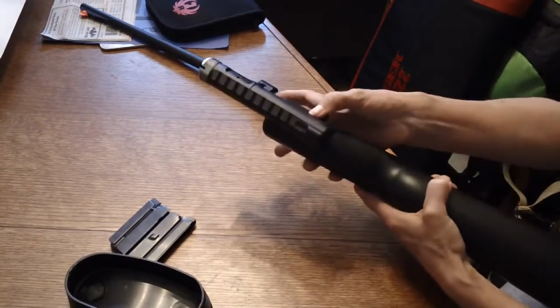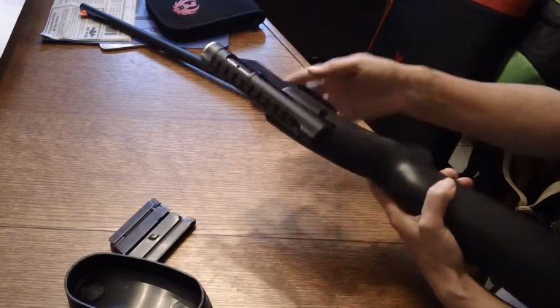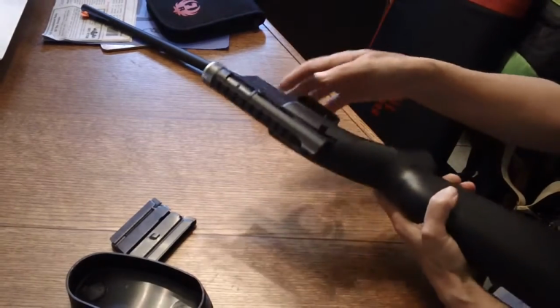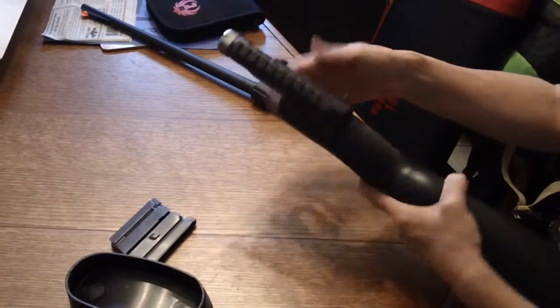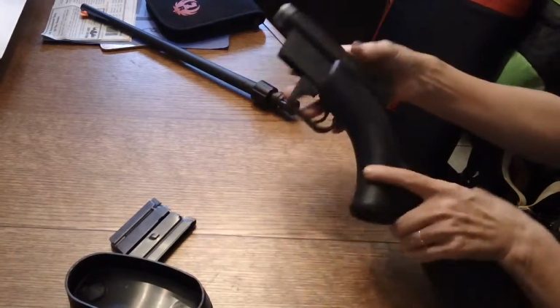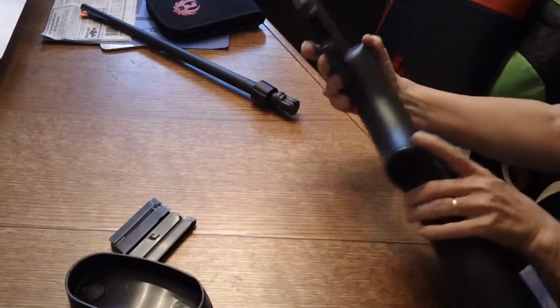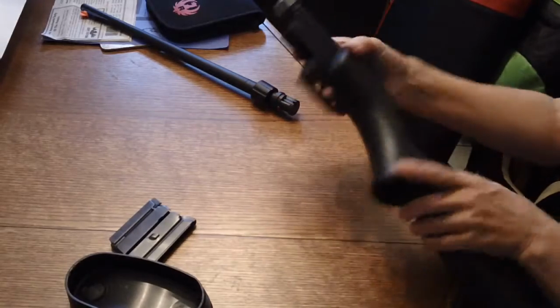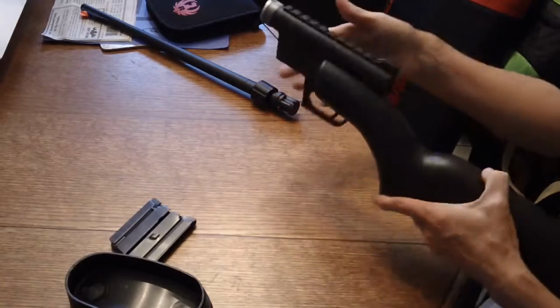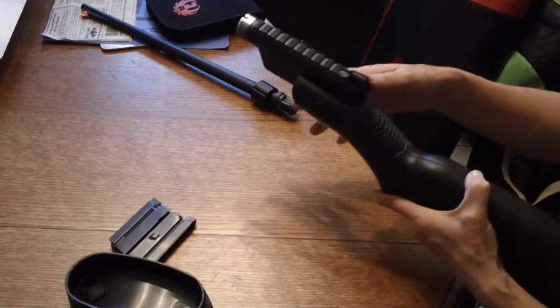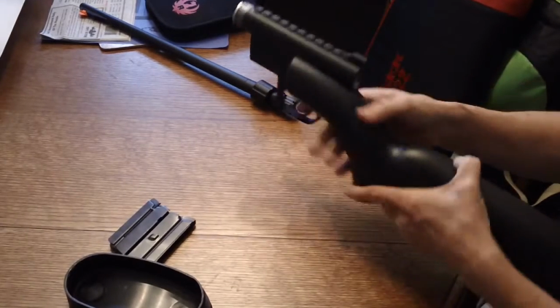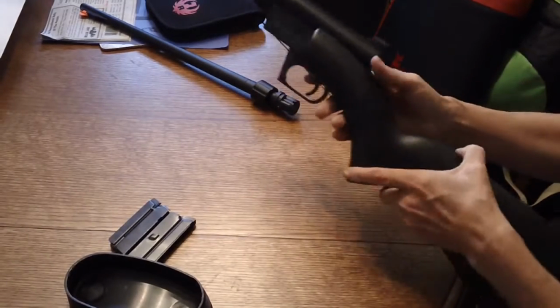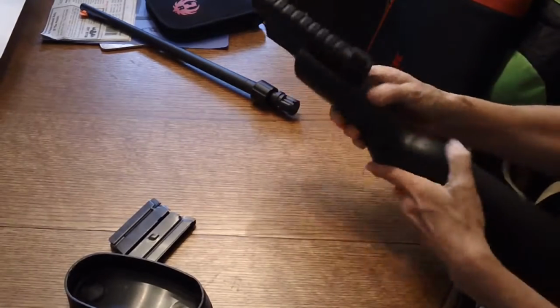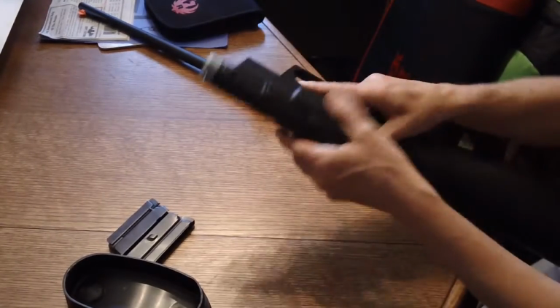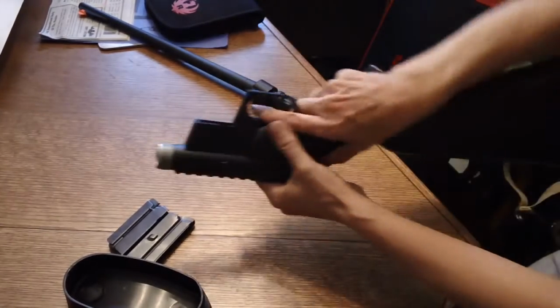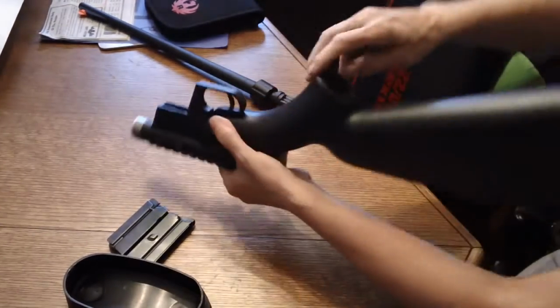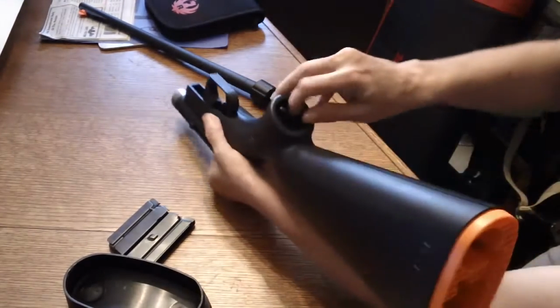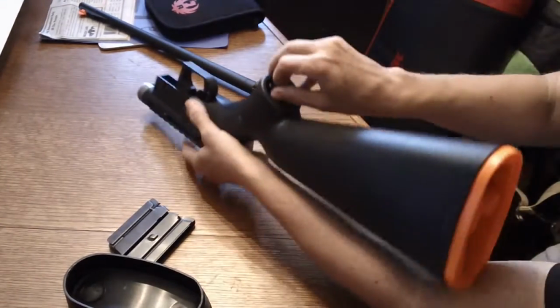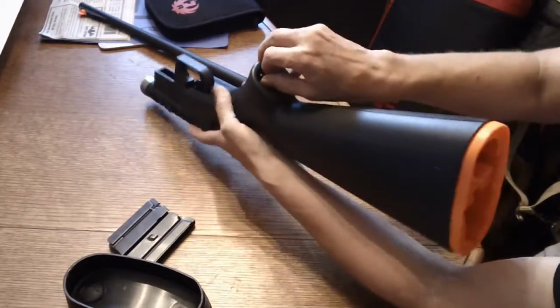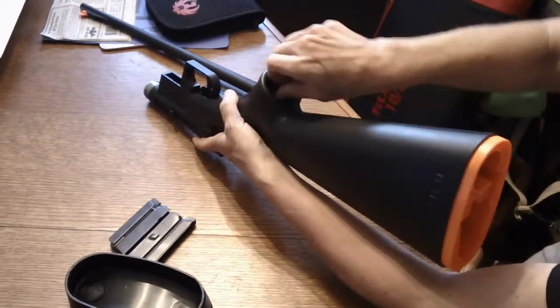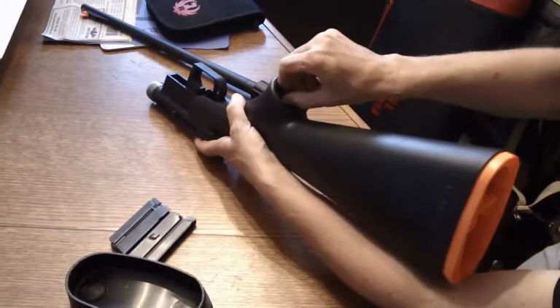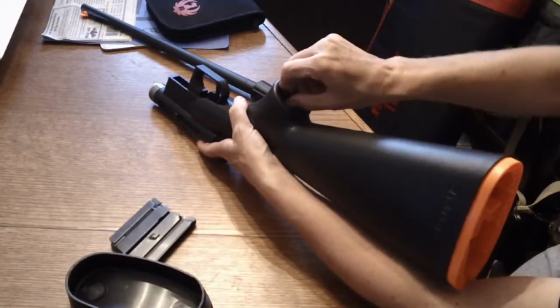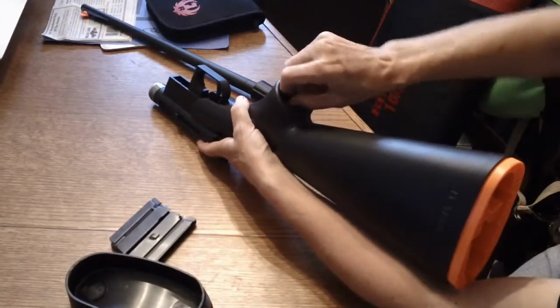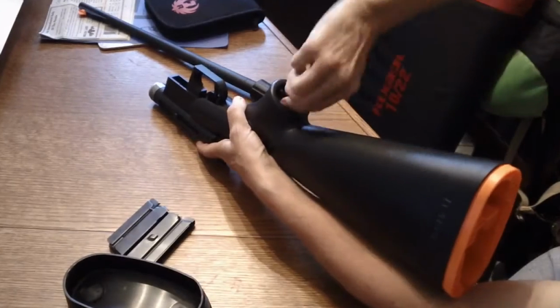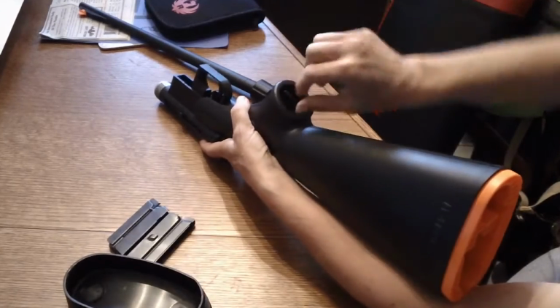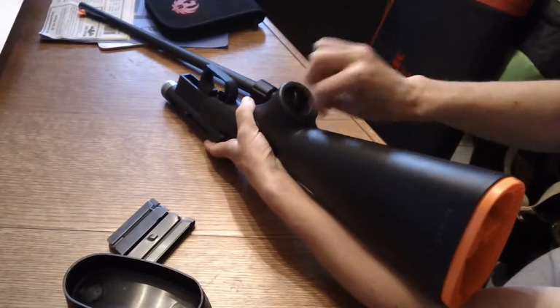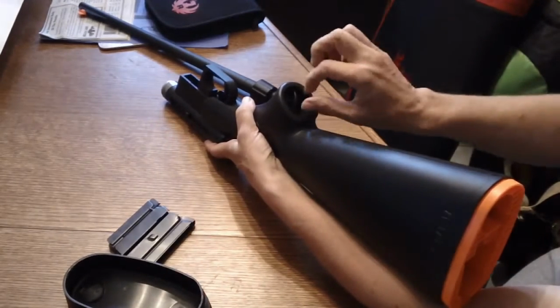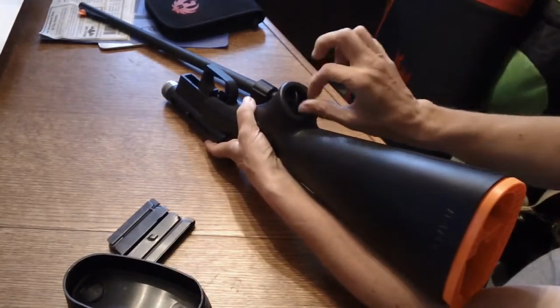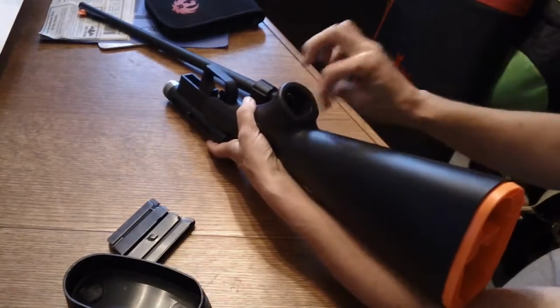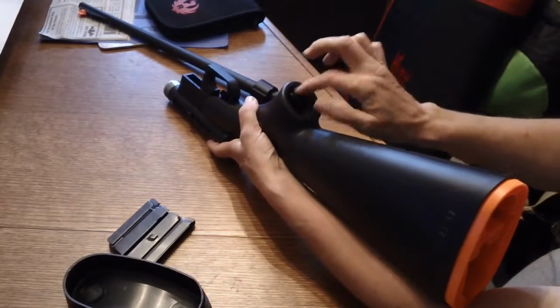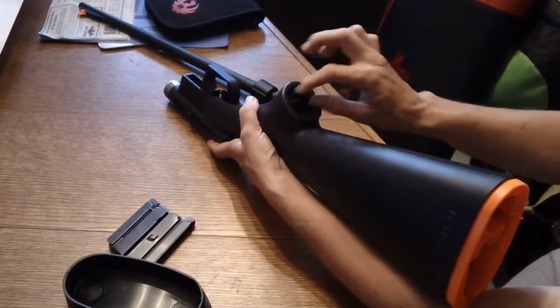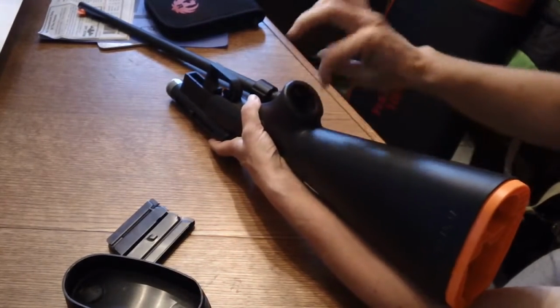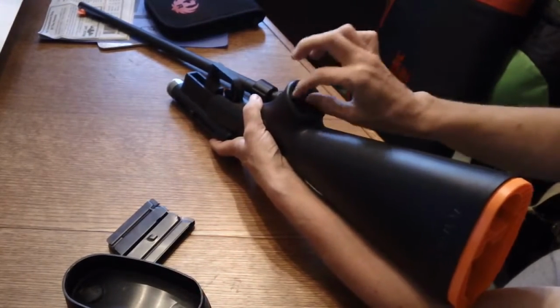Put it on safe and magazine removed — we're all clear. I'm just going to simply take it apart. Same way it went together, it comes apart; I just unscrew this.